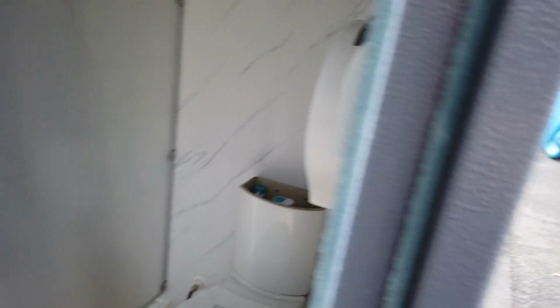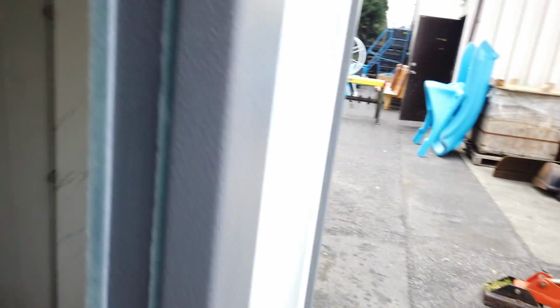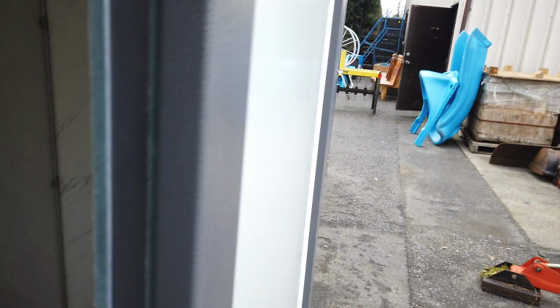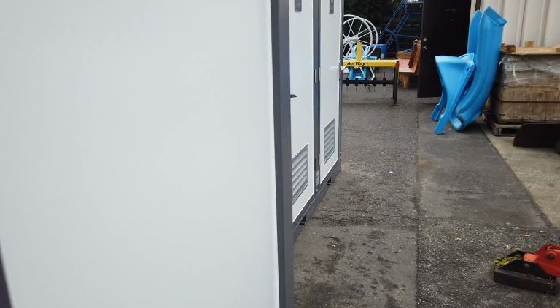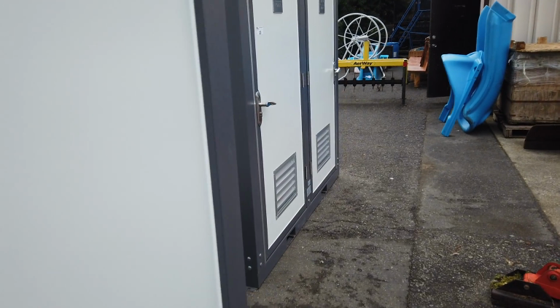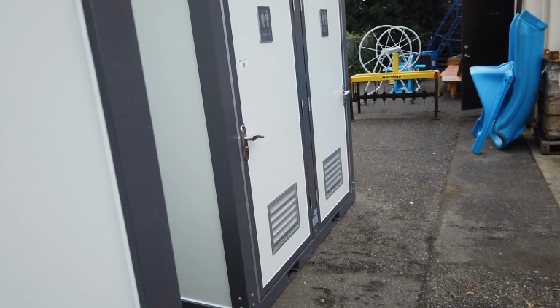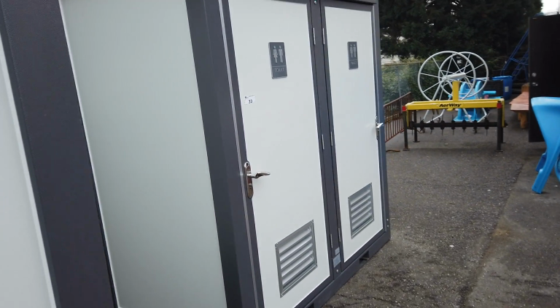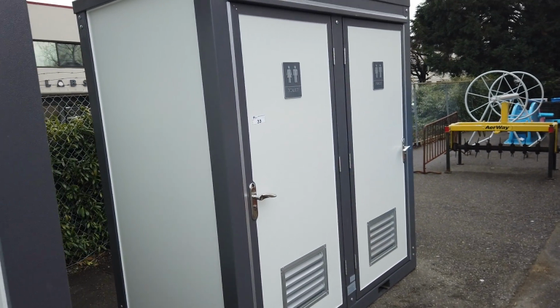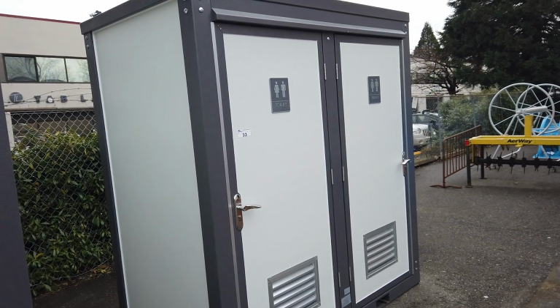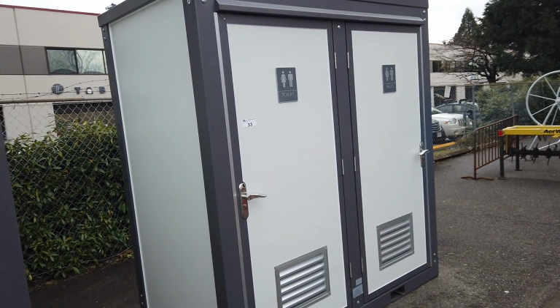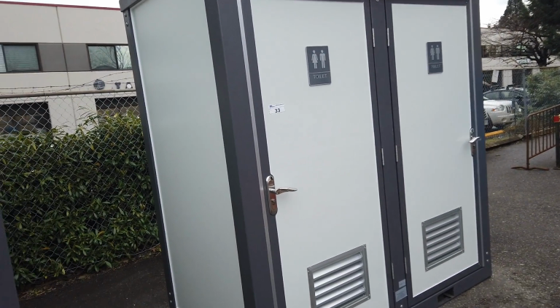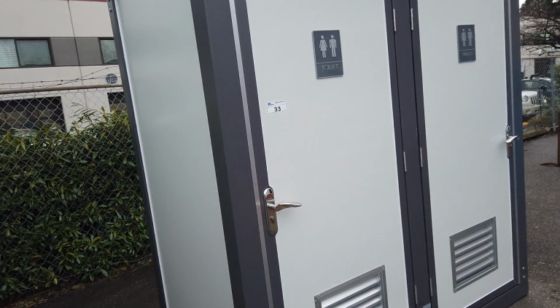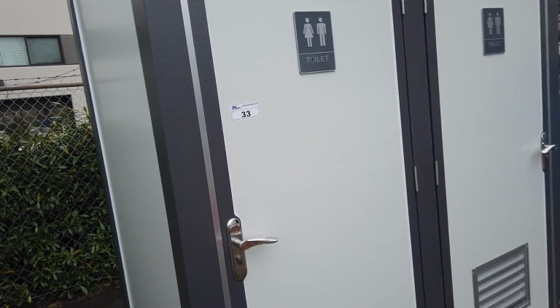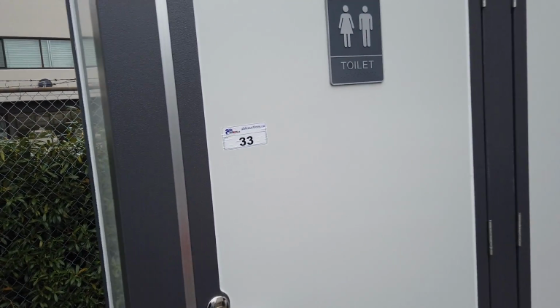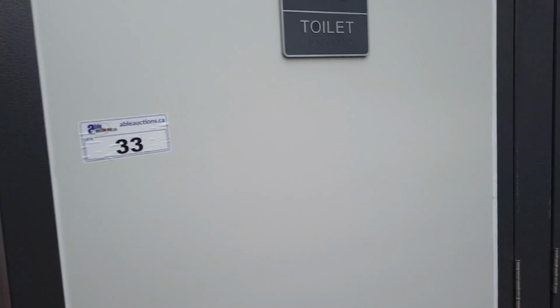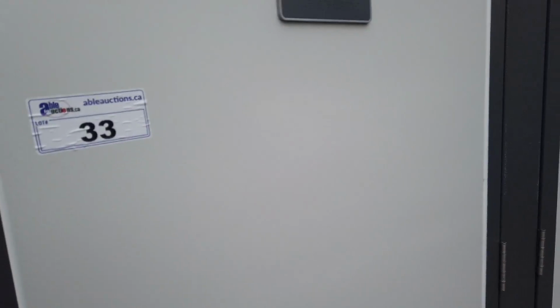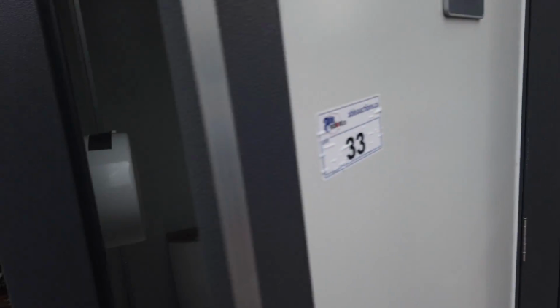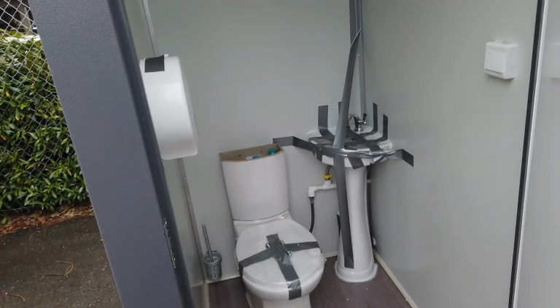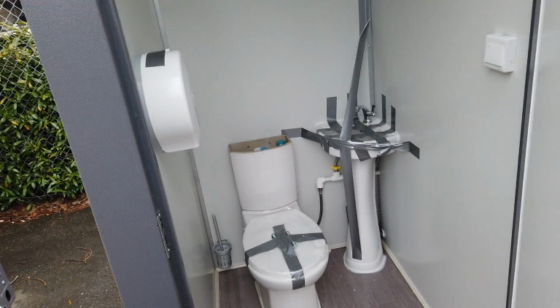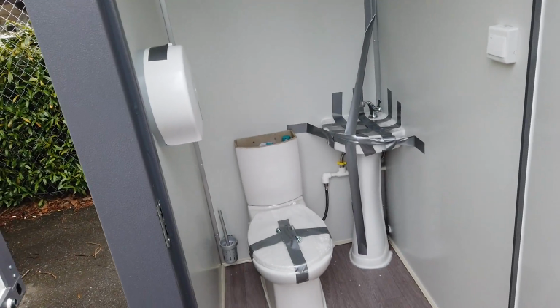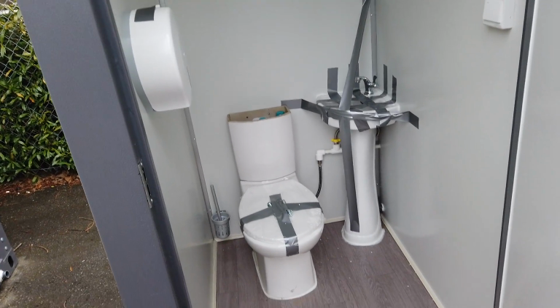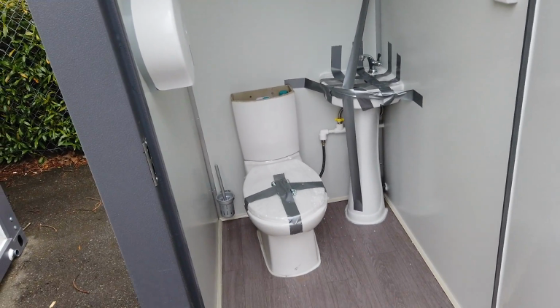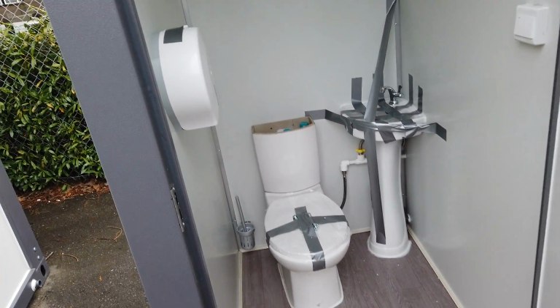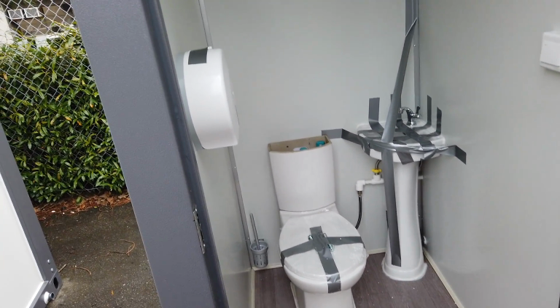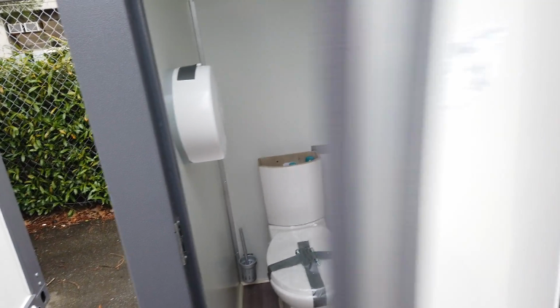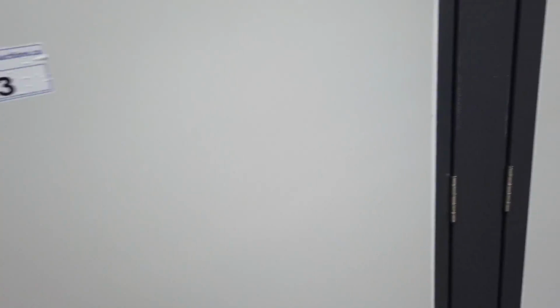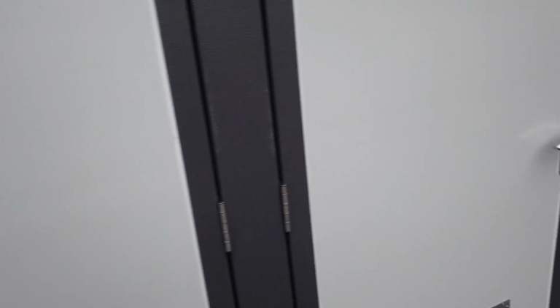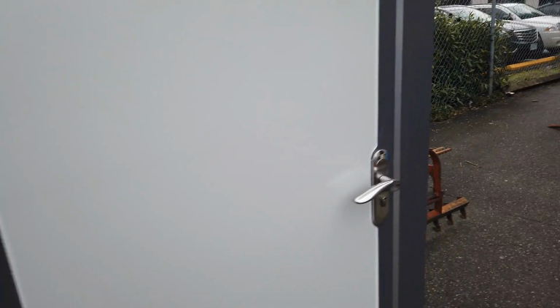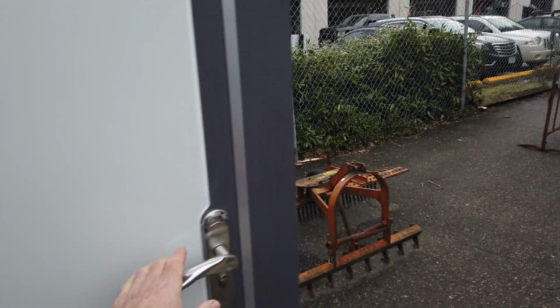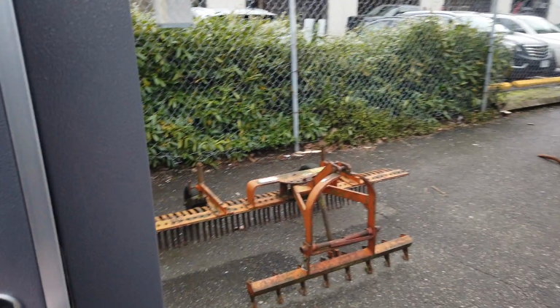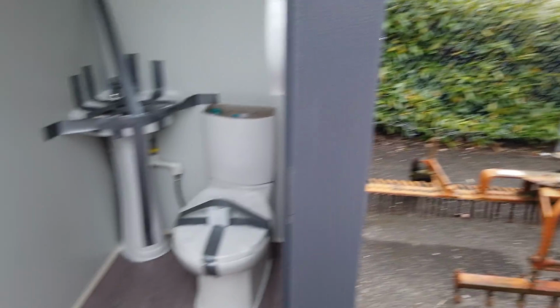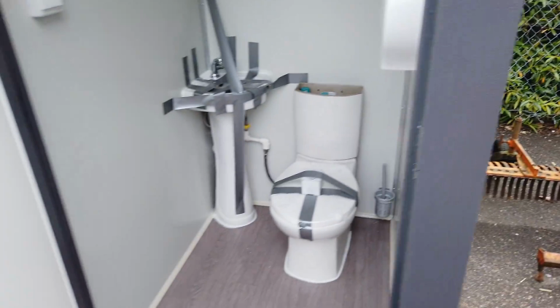Also, over here we've got another portable washroom unit — just two separate washrooms. Everything you need.